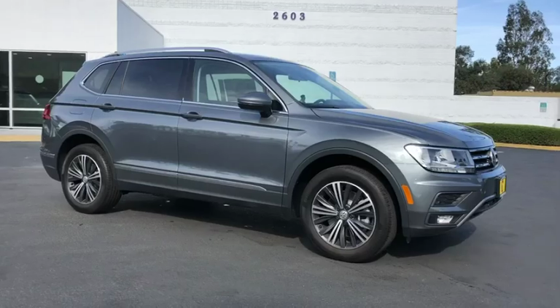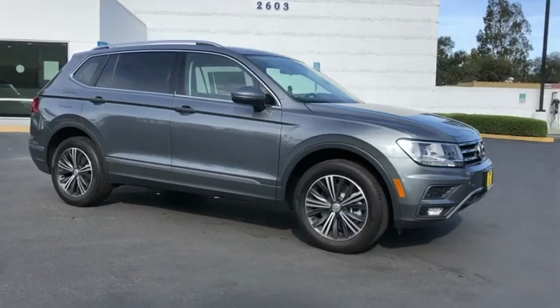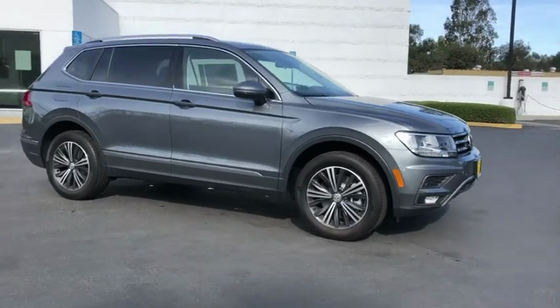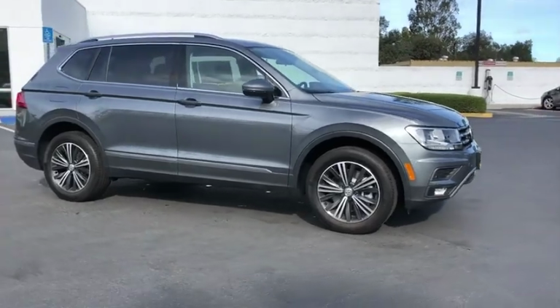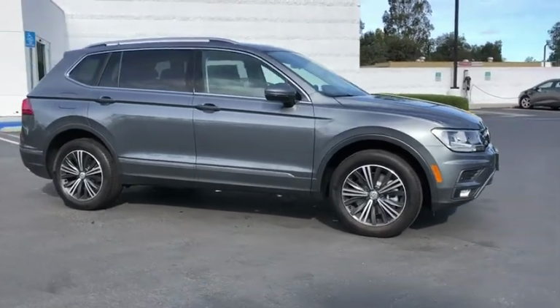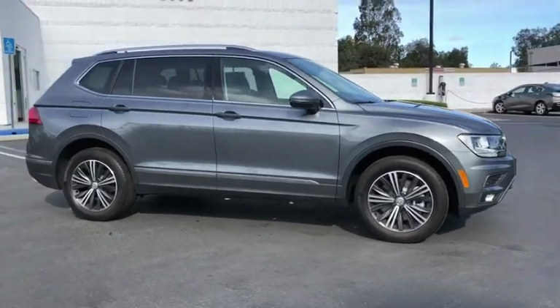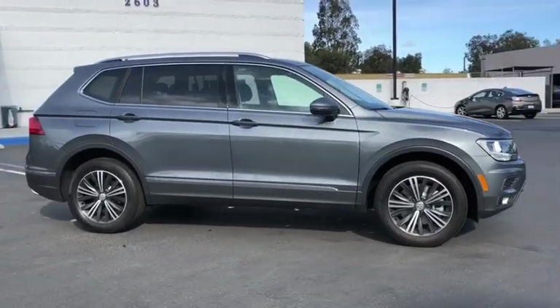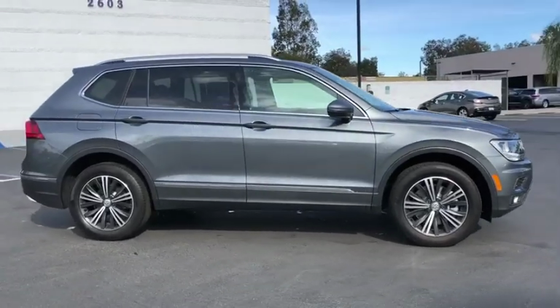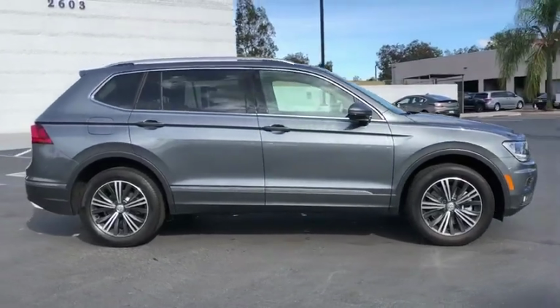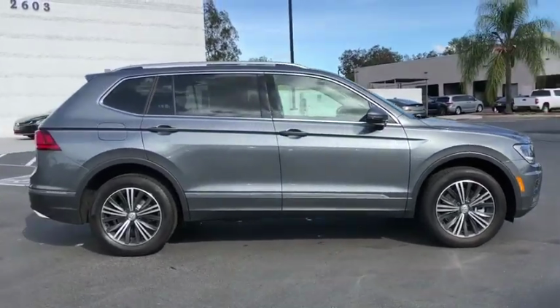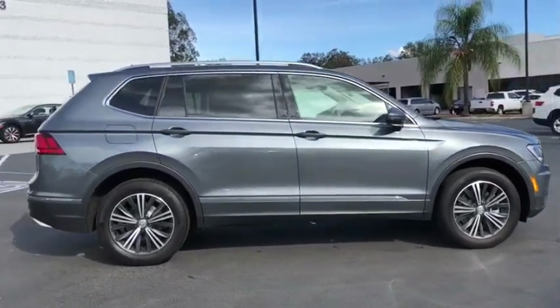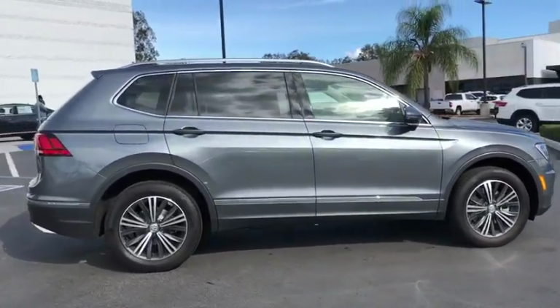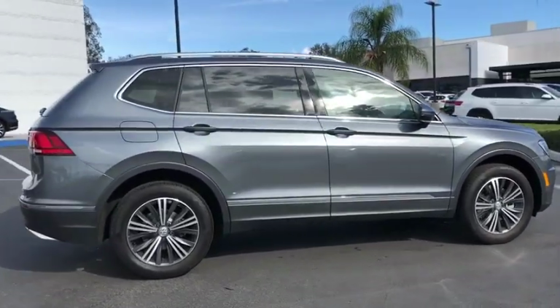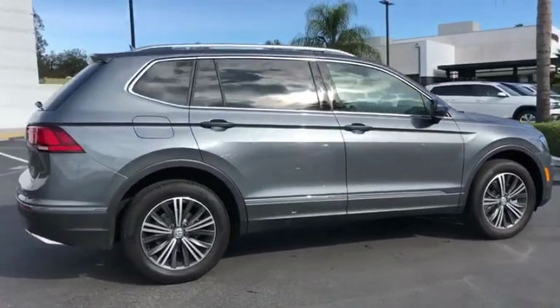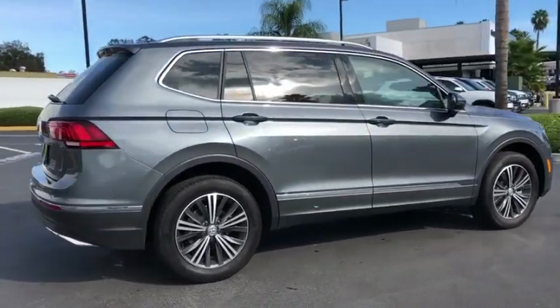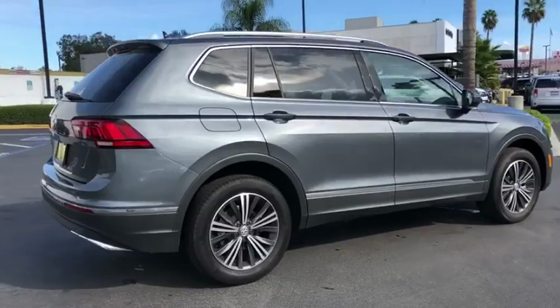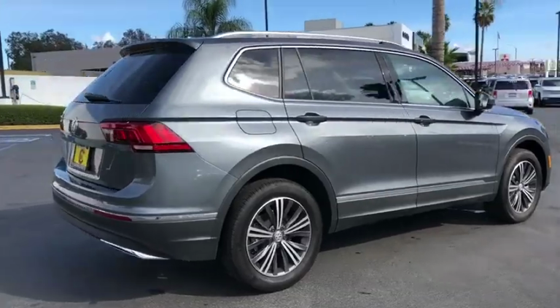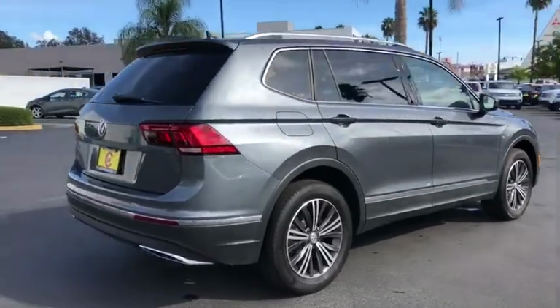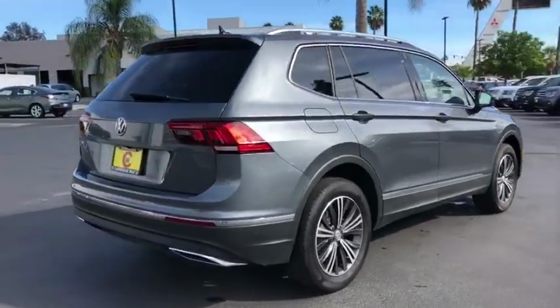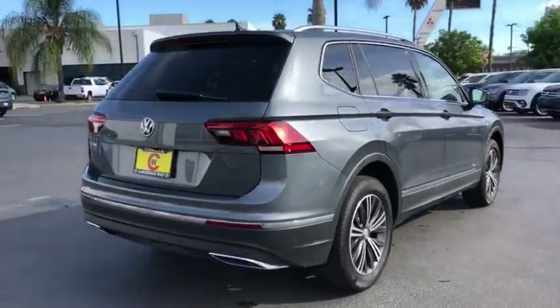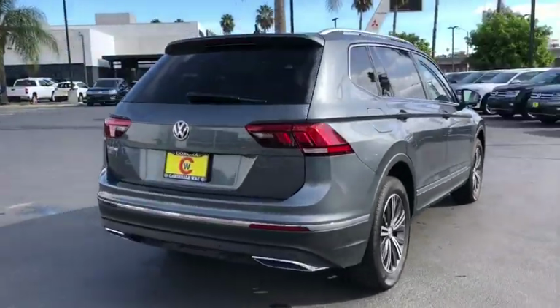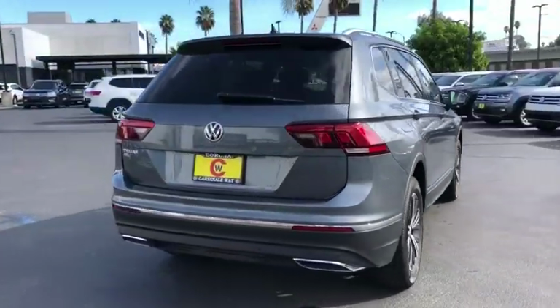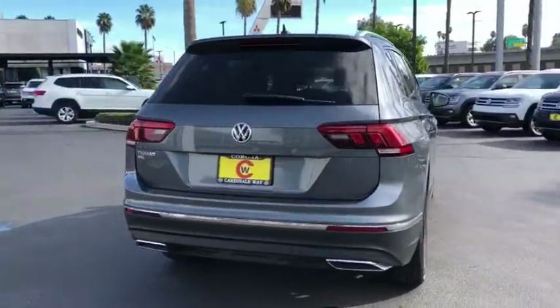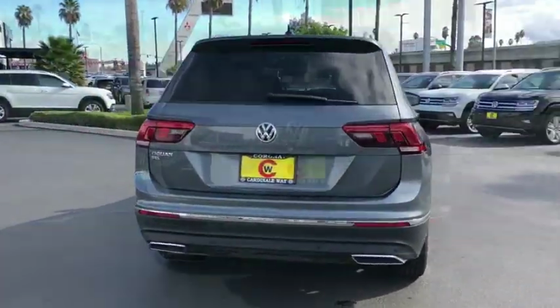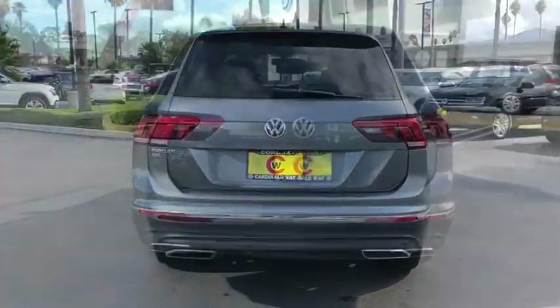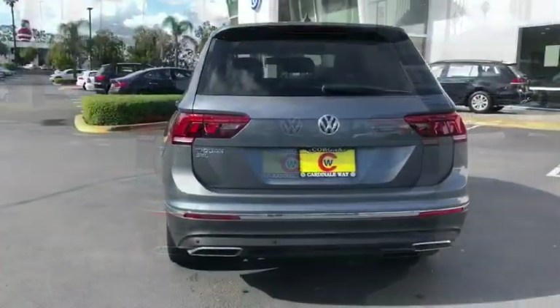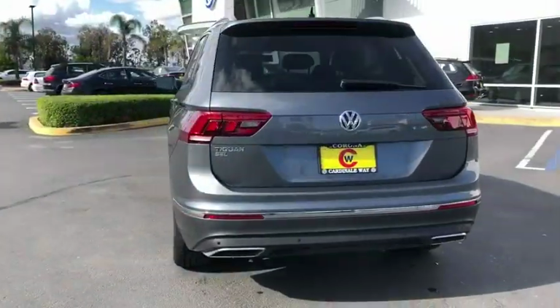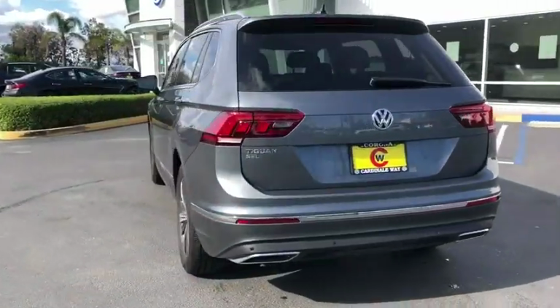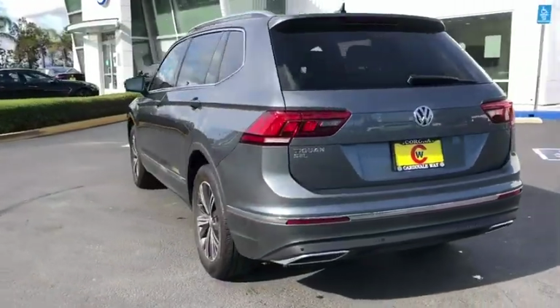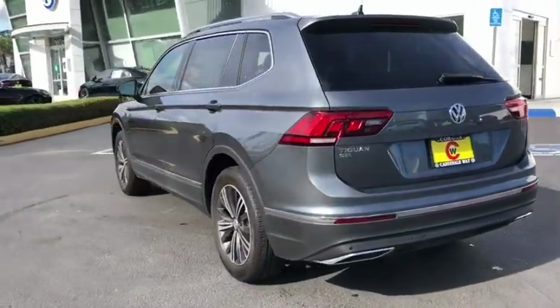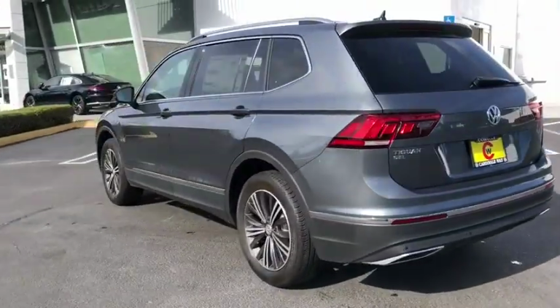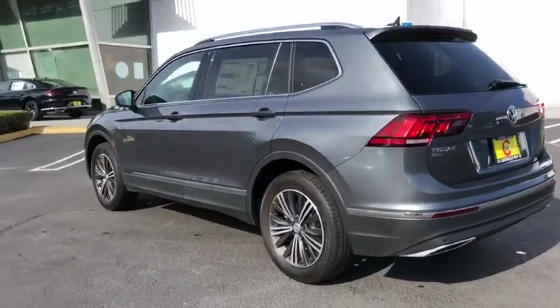You are going to love the 2019 Volkswagen Tiguan. With the Volkswagen Tiguan, it's good to be turbo. Turbo with class. Here are some of this vehicle's great options.